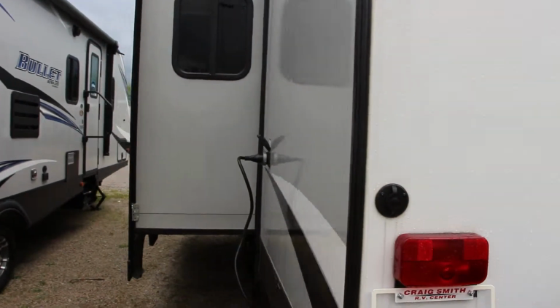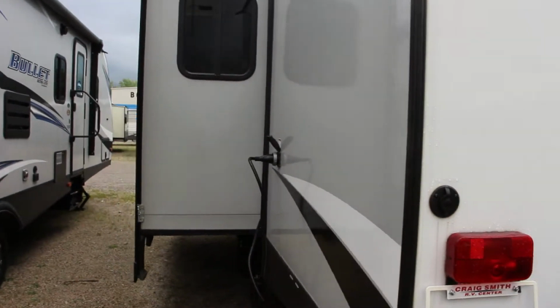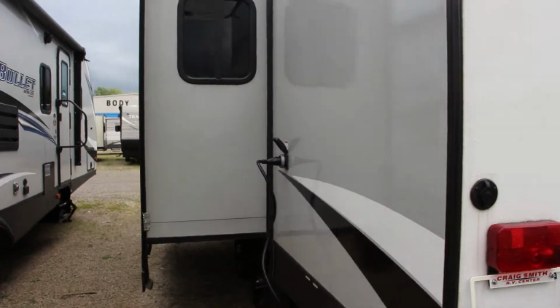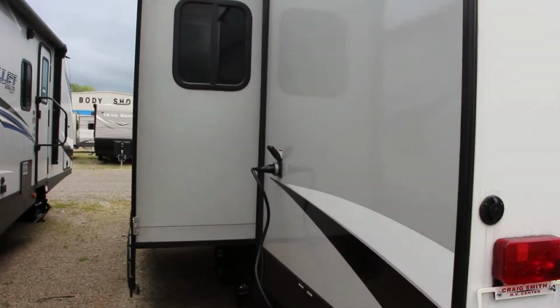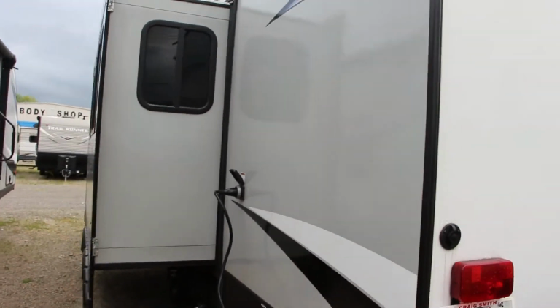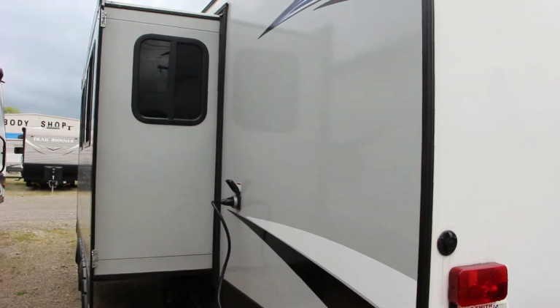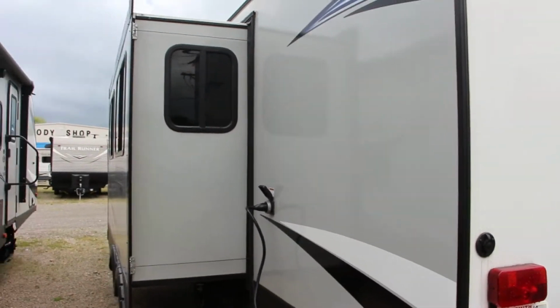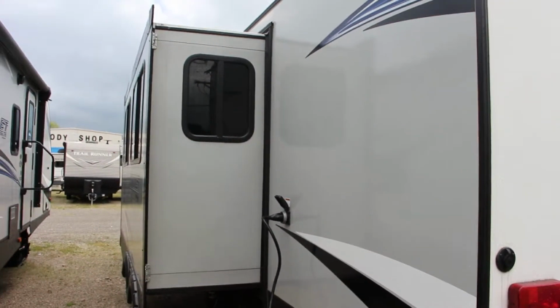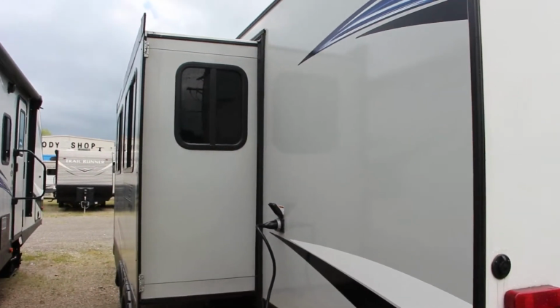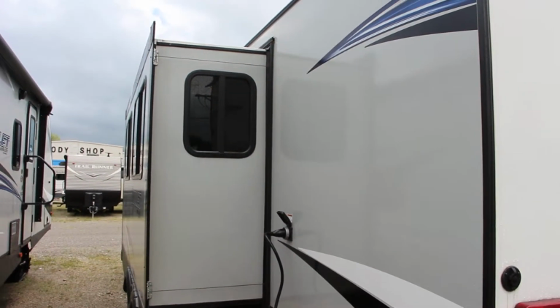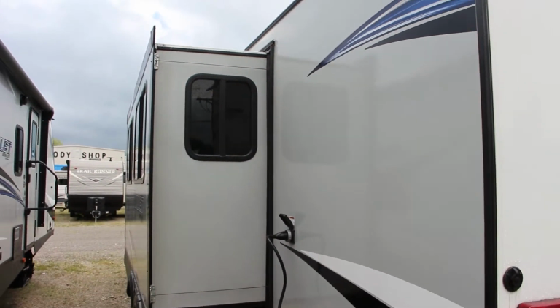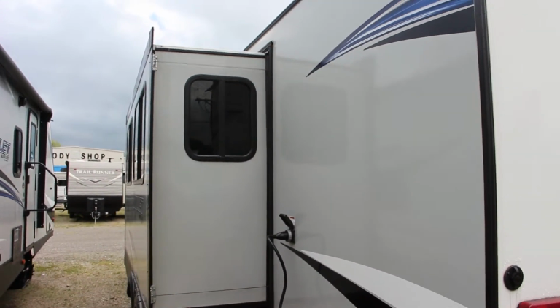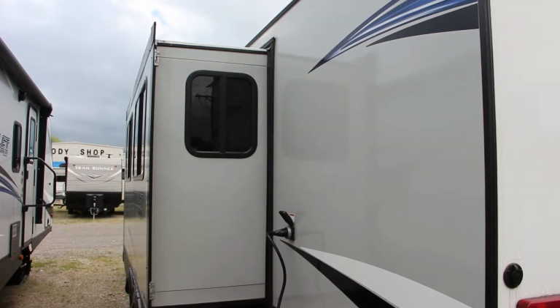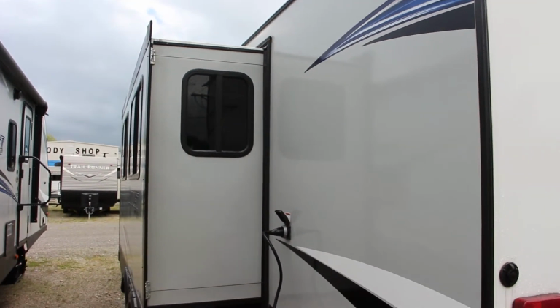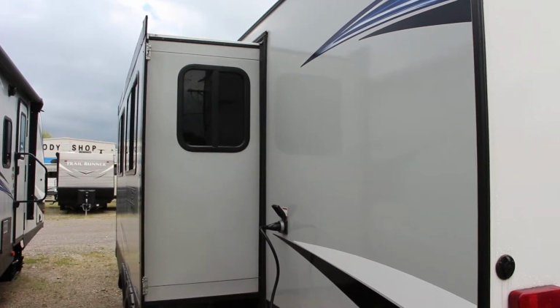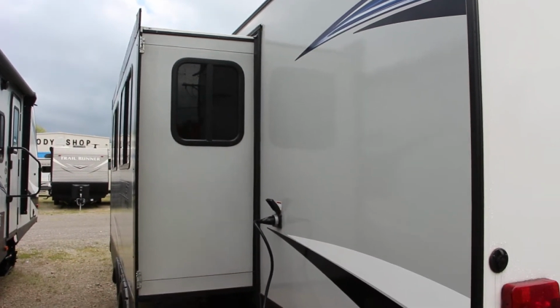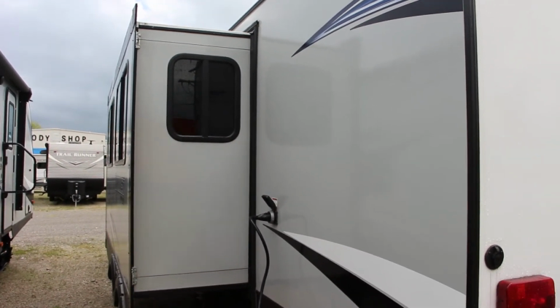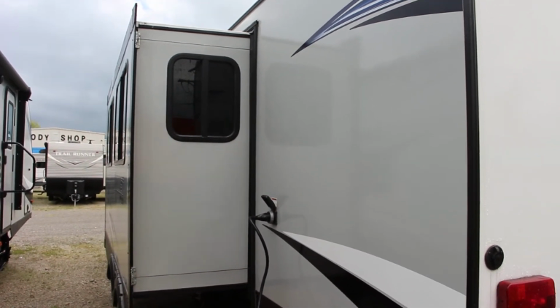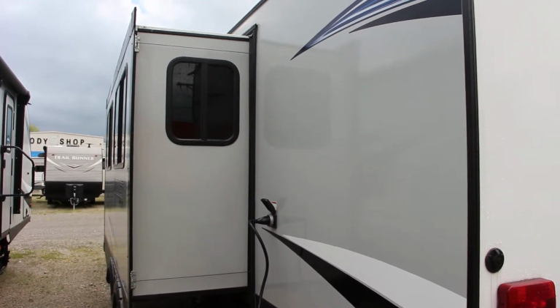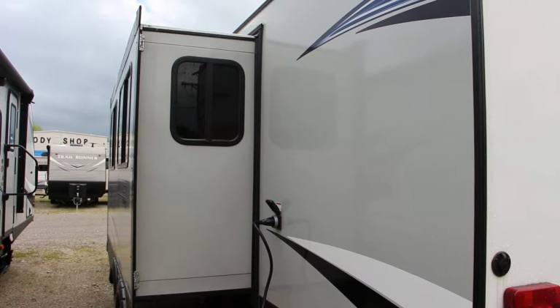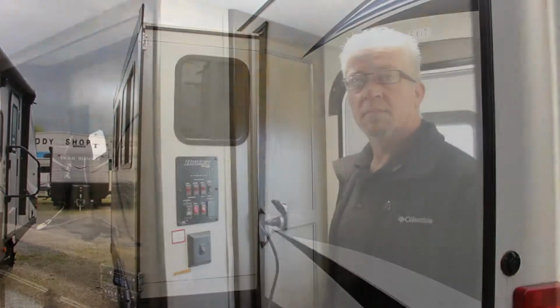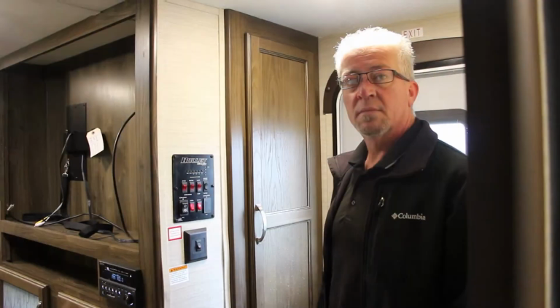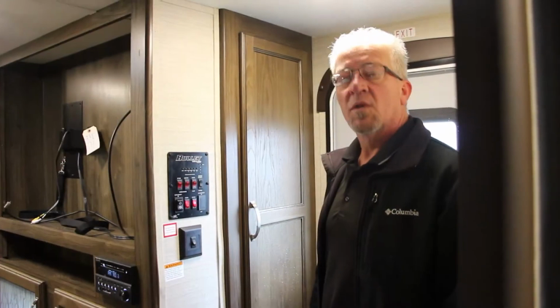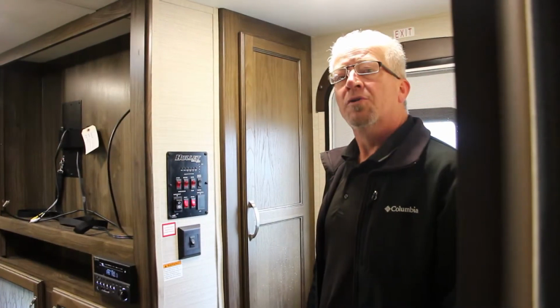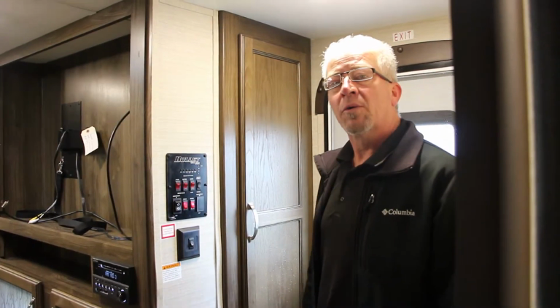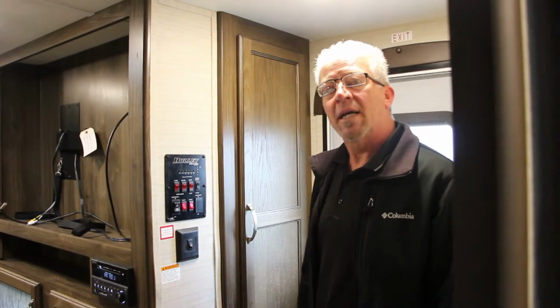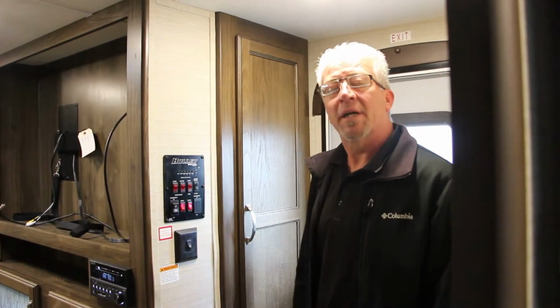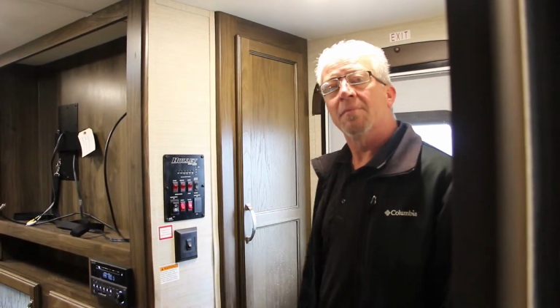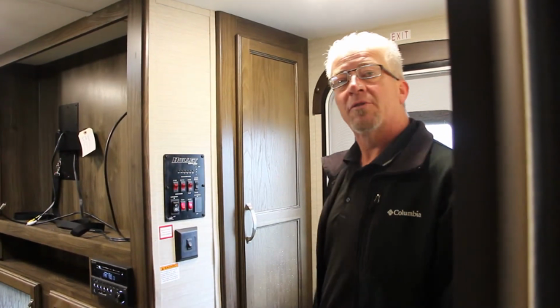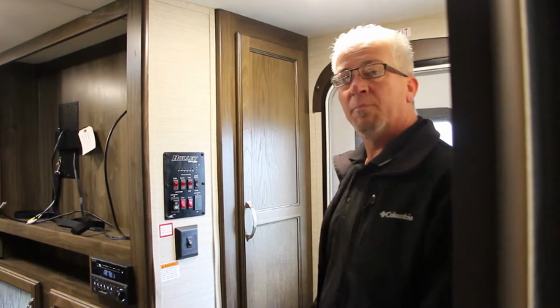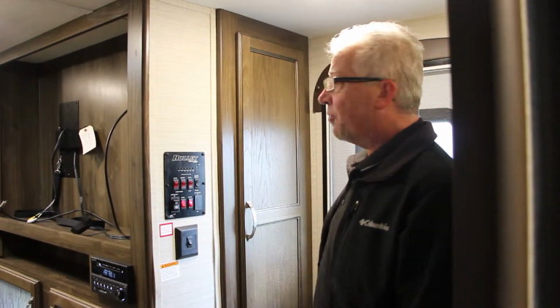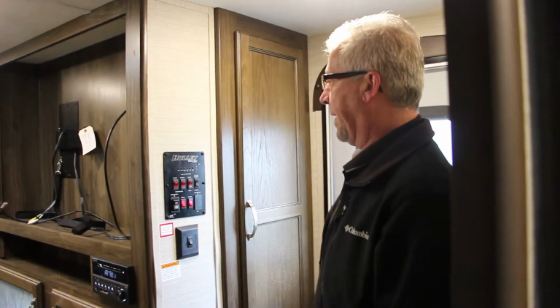And it does have the nice dinette and couch area slide on it. So now we're inside — let's check out some things on this Bullitt ultralight.